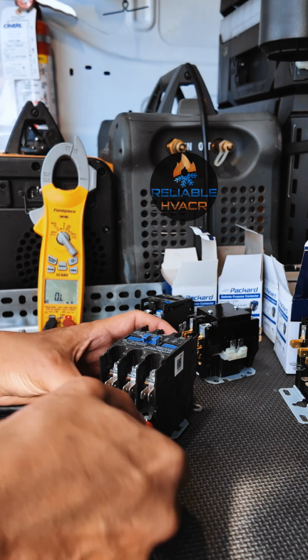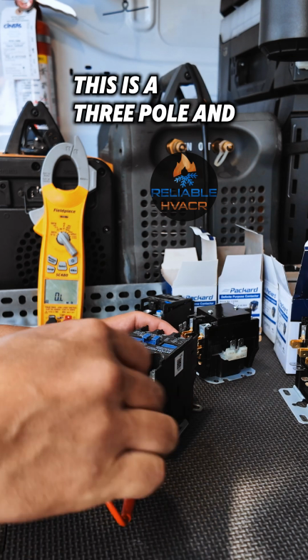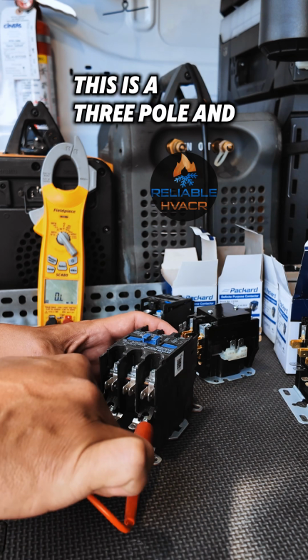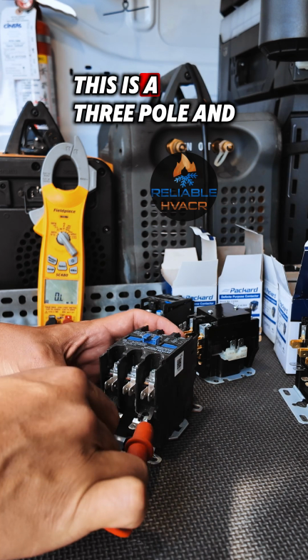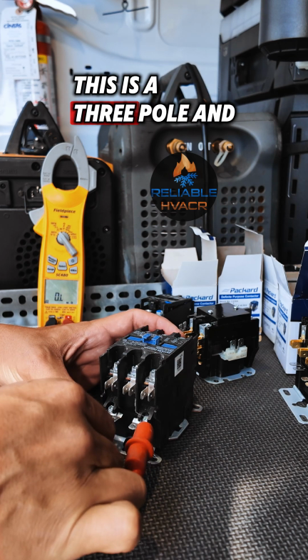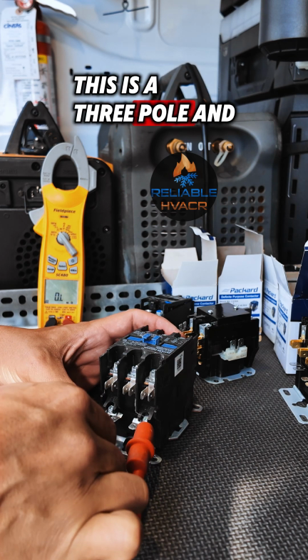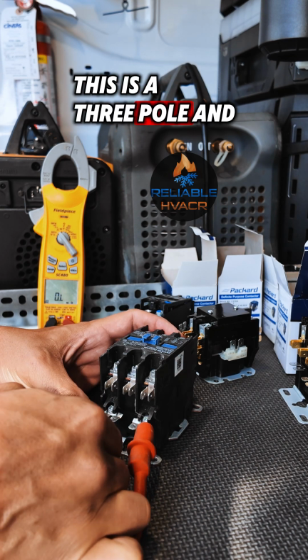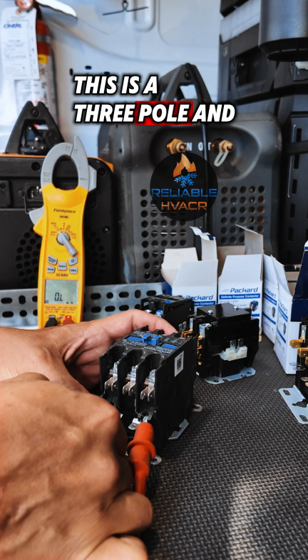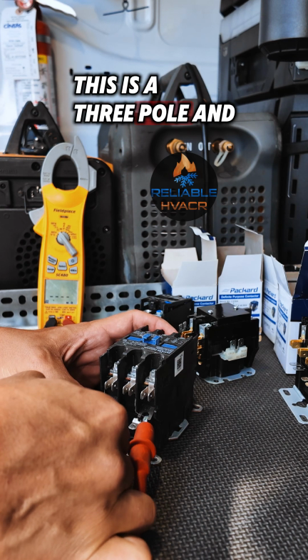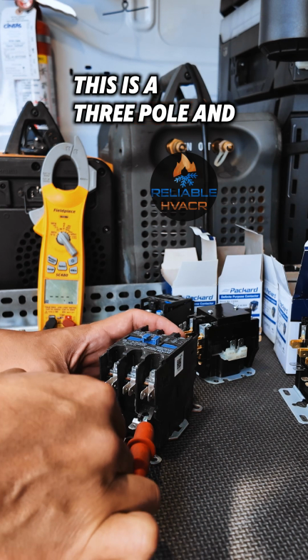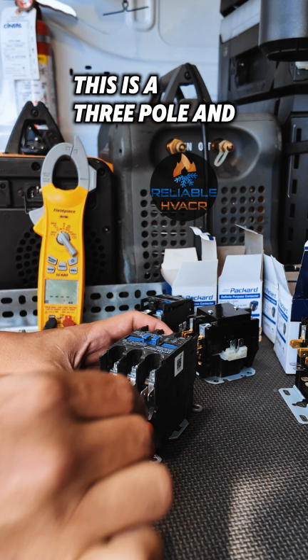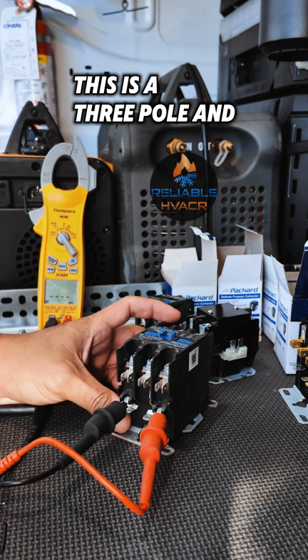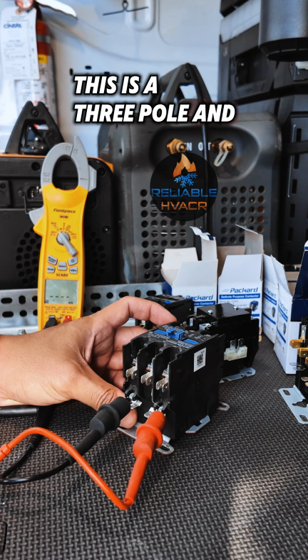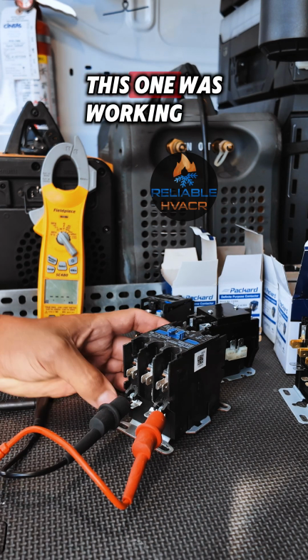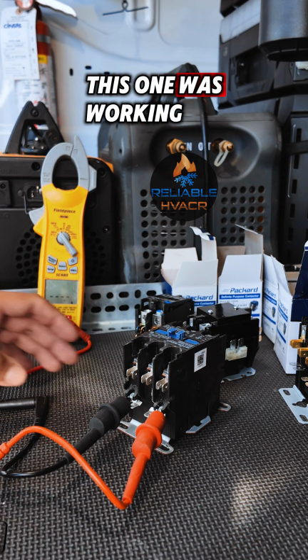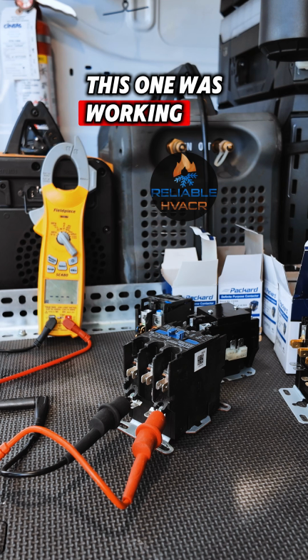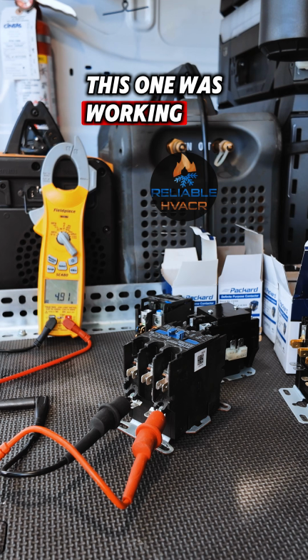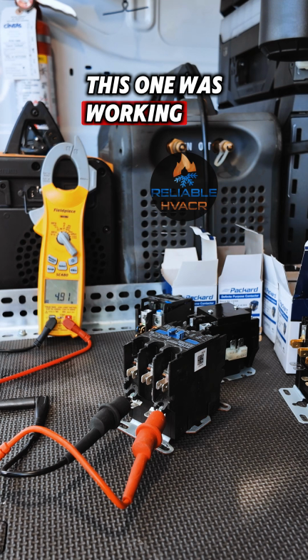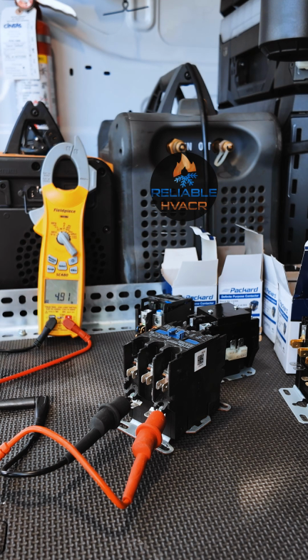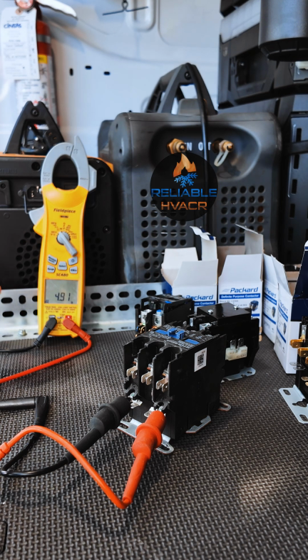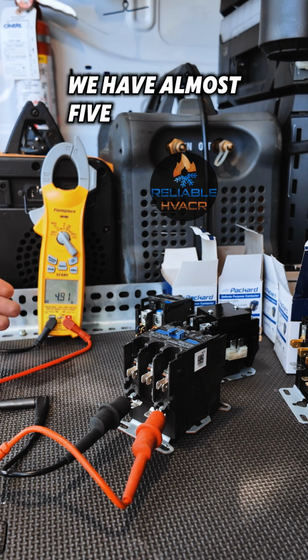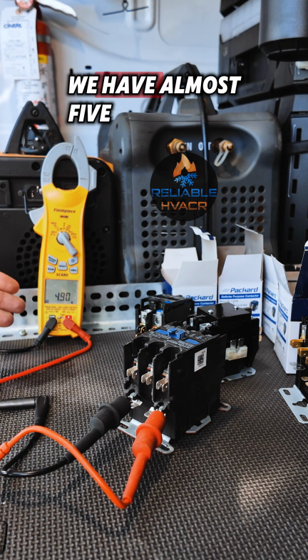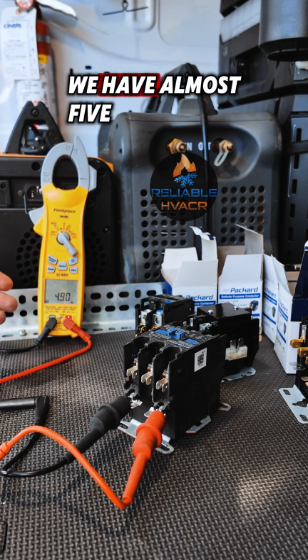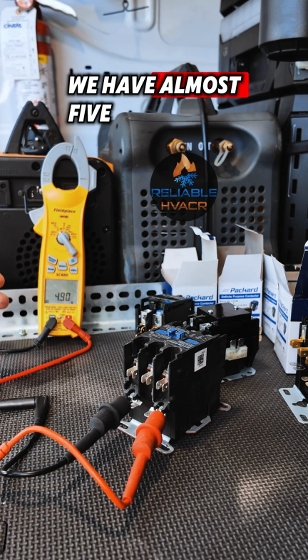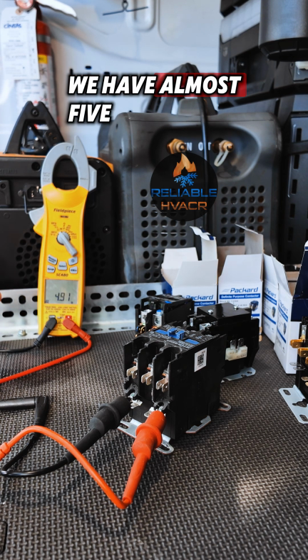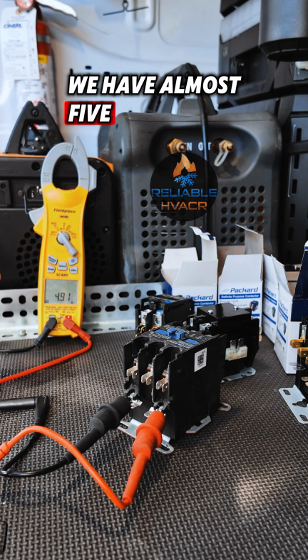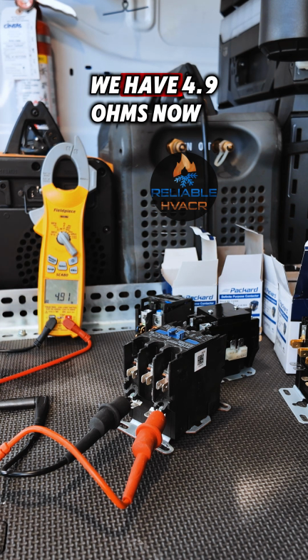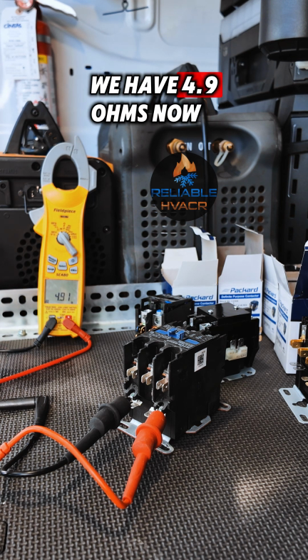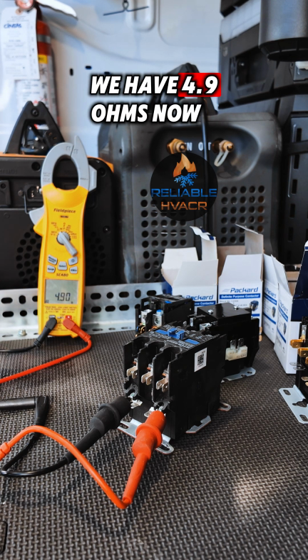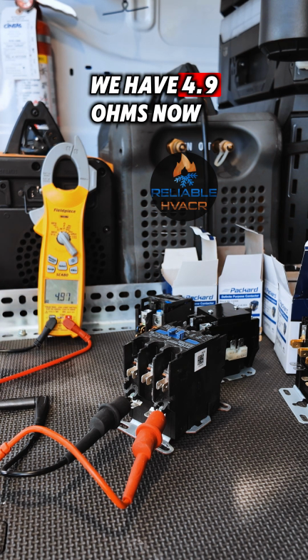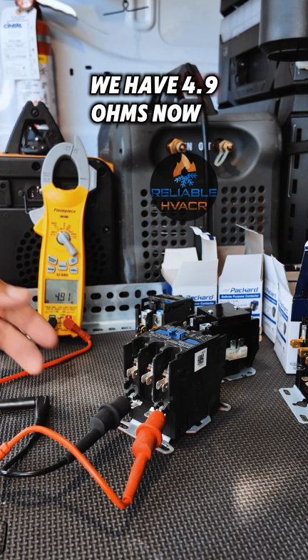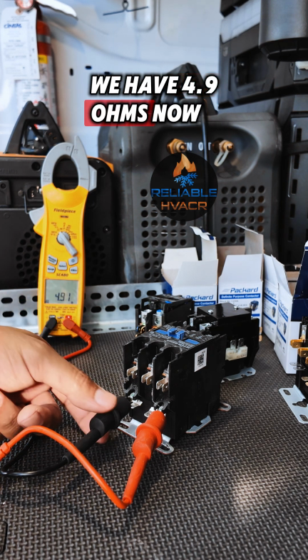This is a three-pole and this one was working. We have almost five — we have 4.9 ohms.